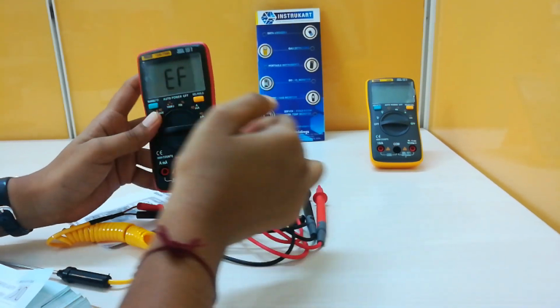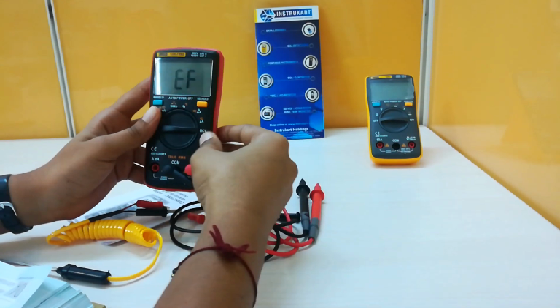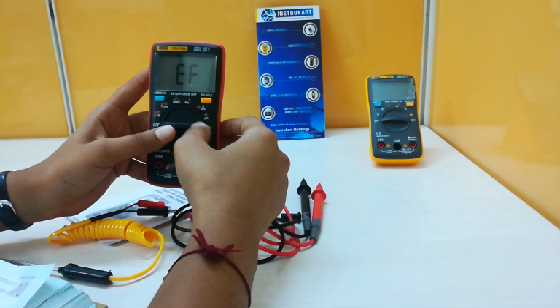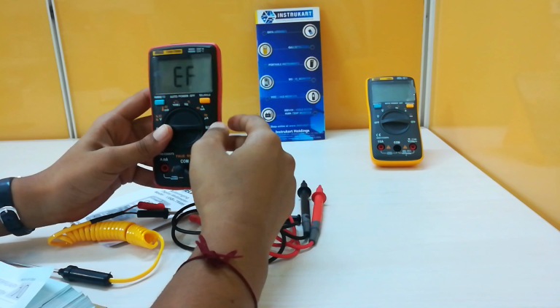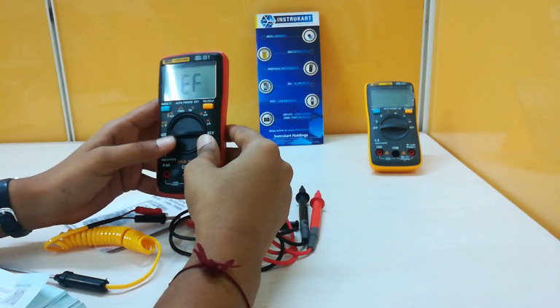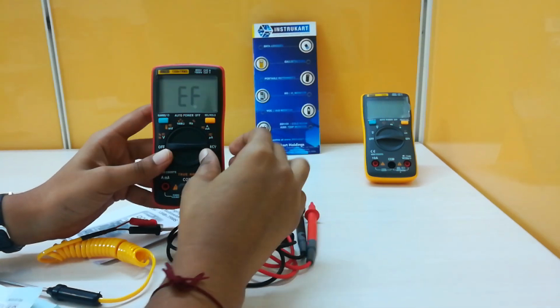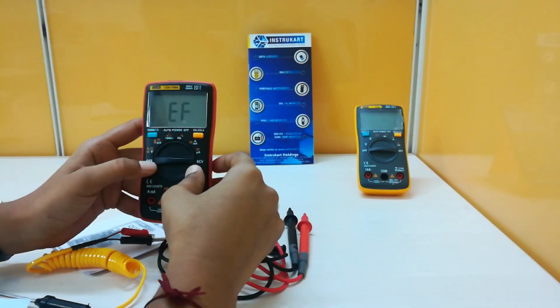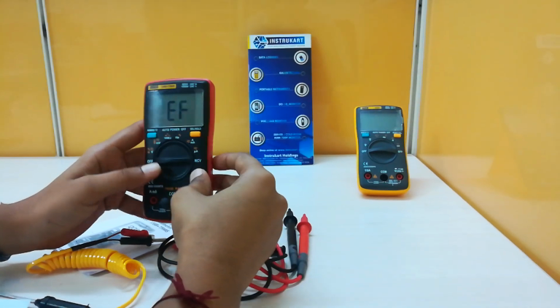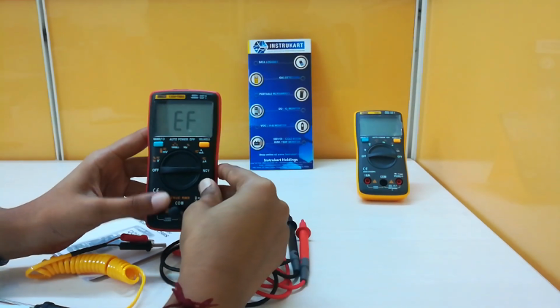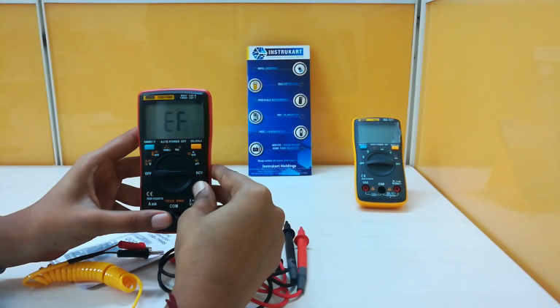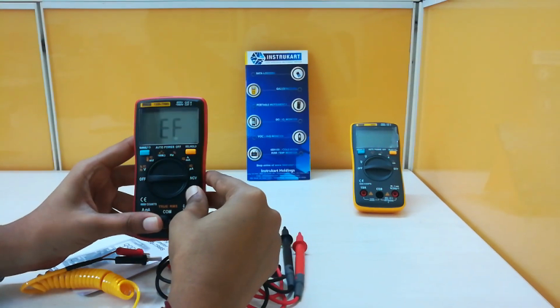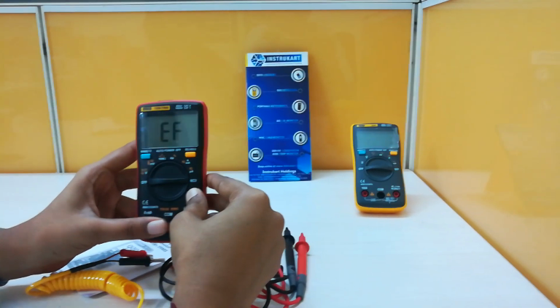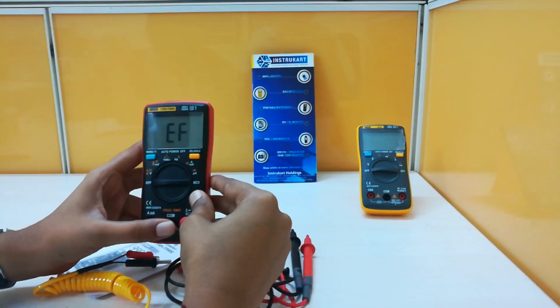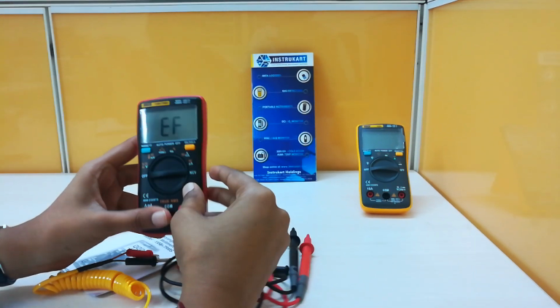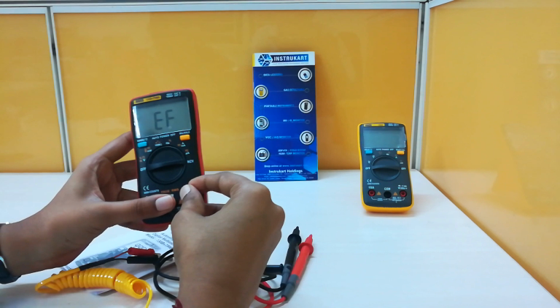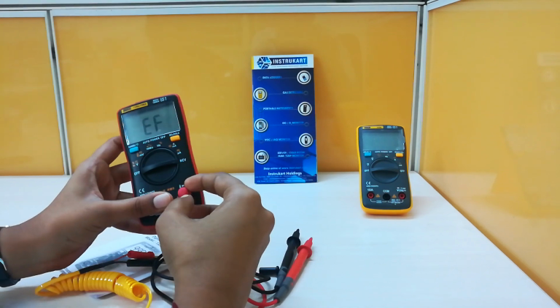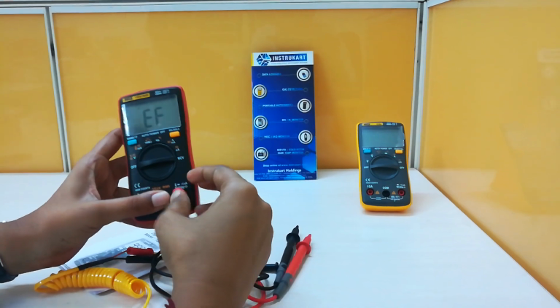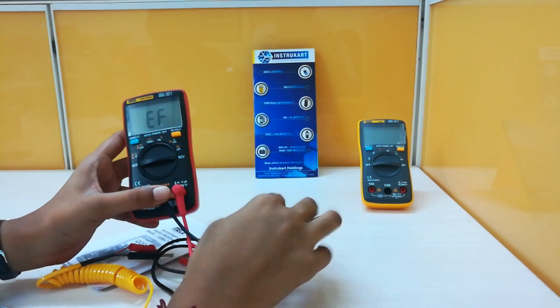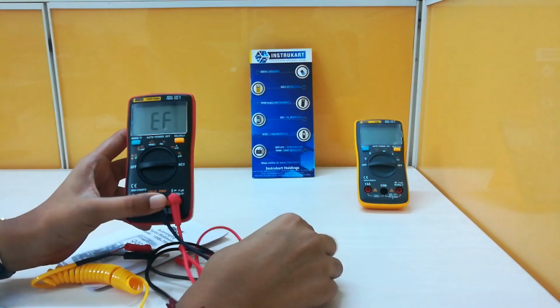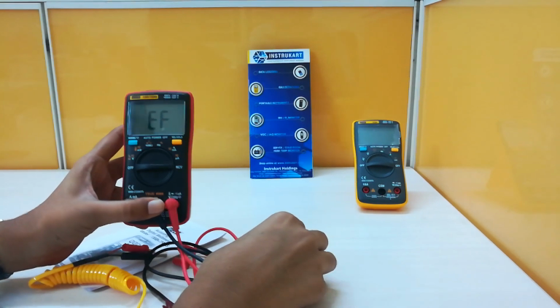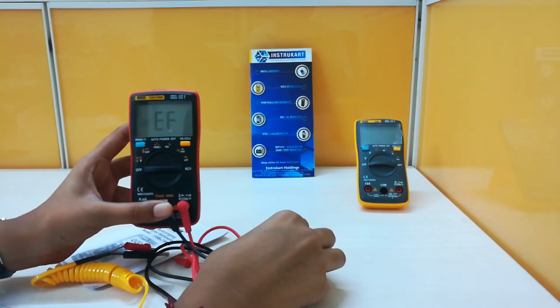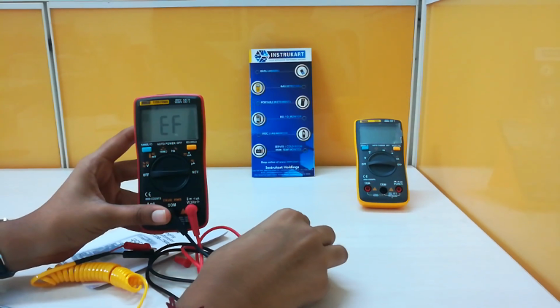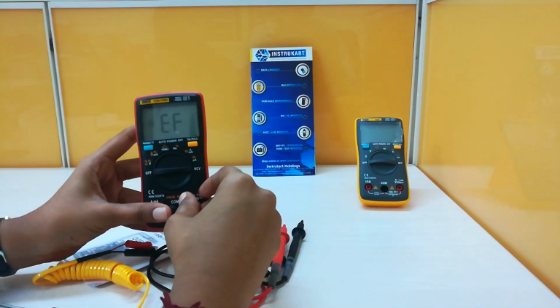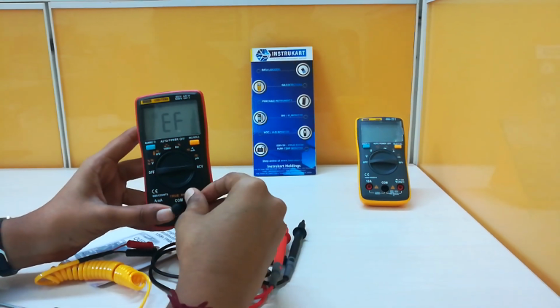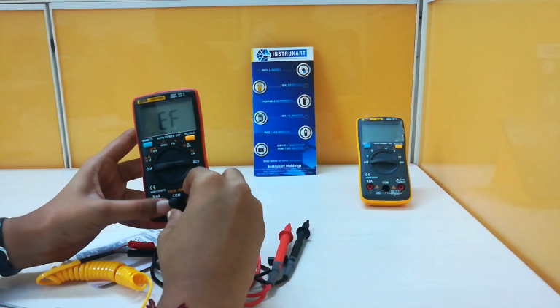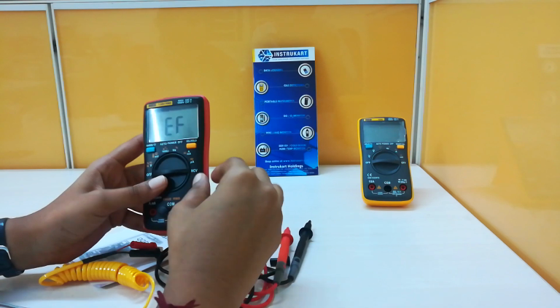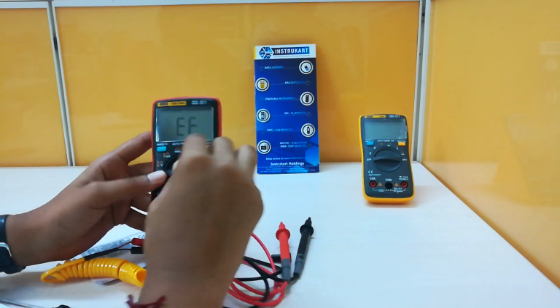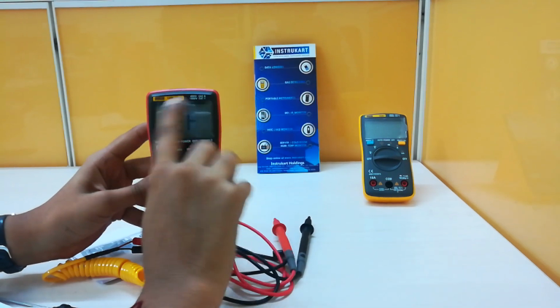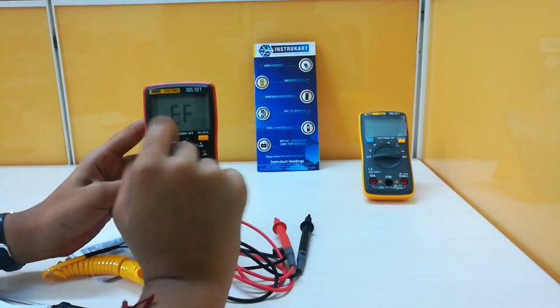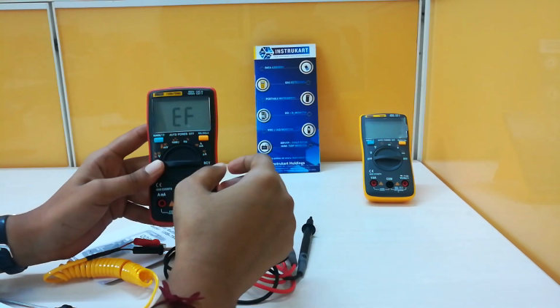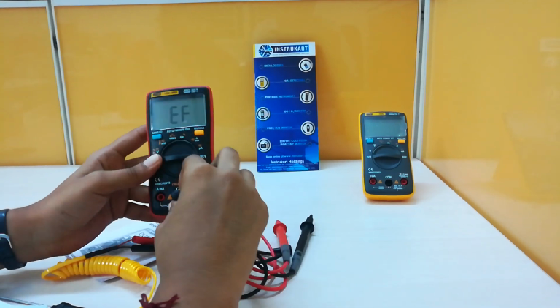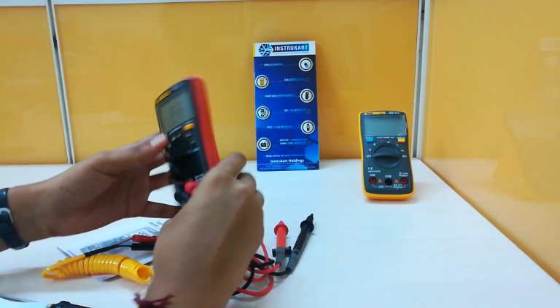This is for the NCV test. NCV test is nothing but the non-contact voltage test. This means we can measure the voltage of a circuit without touching the circuit. It is currently in EF mode.